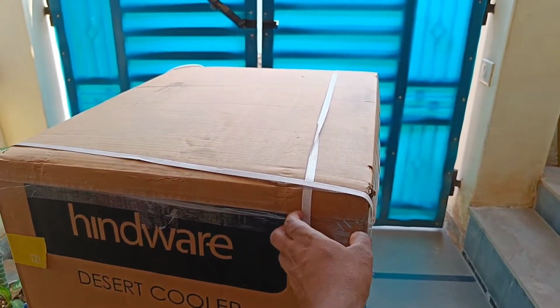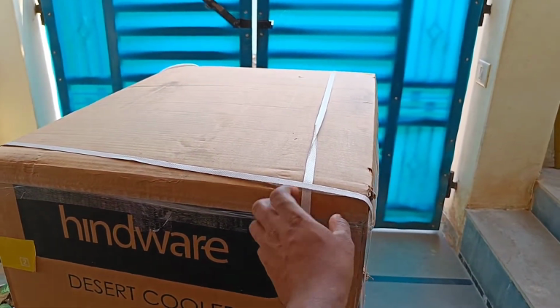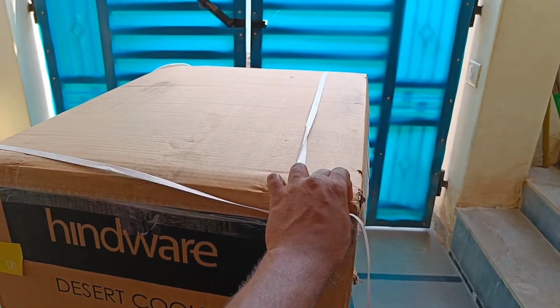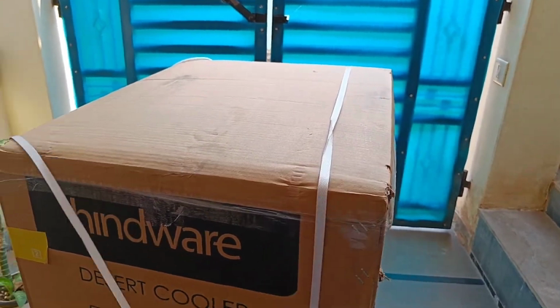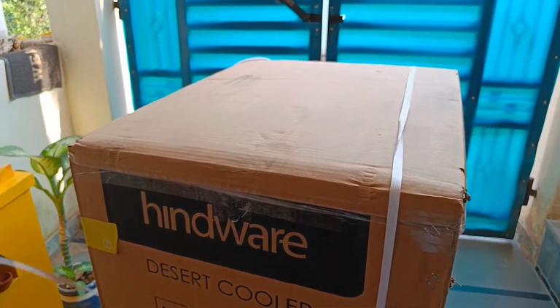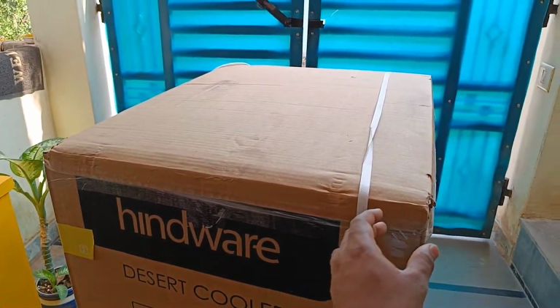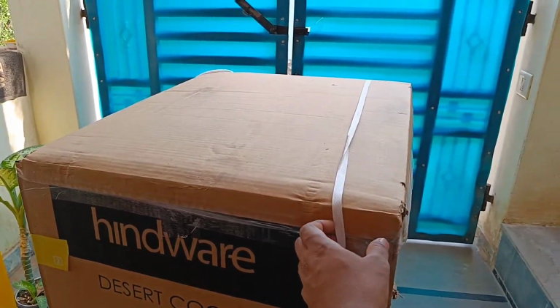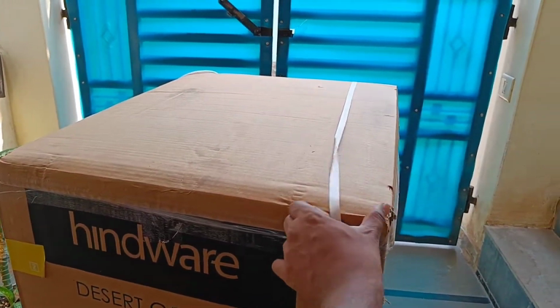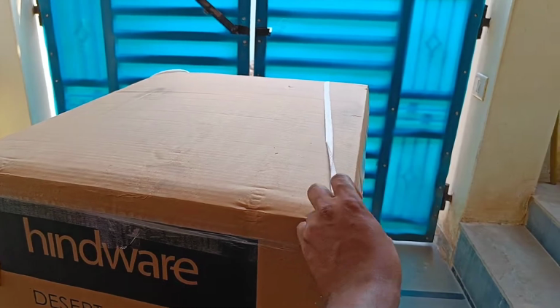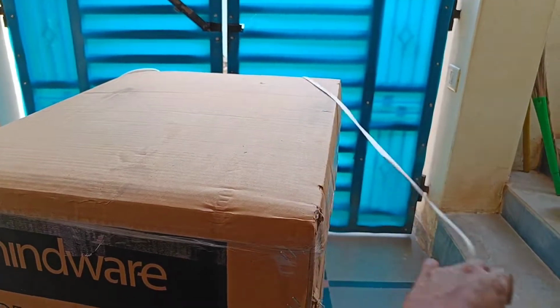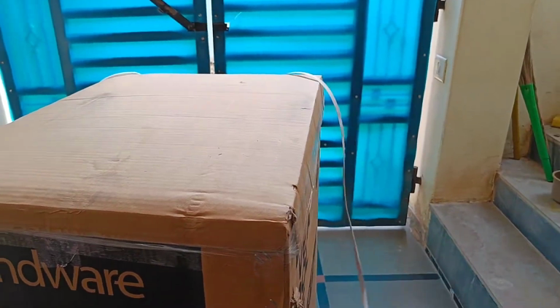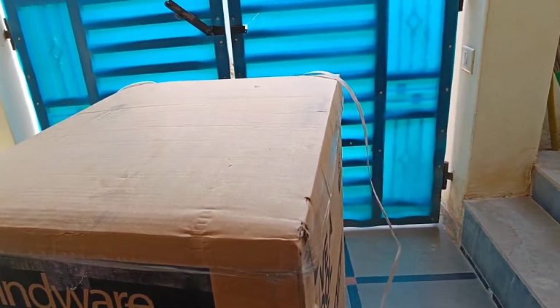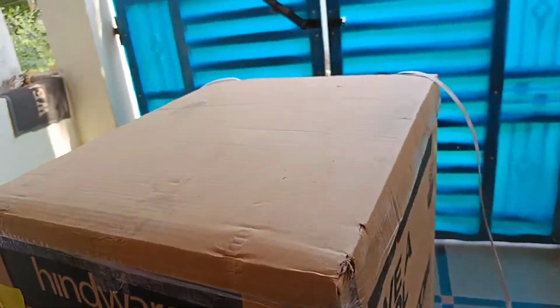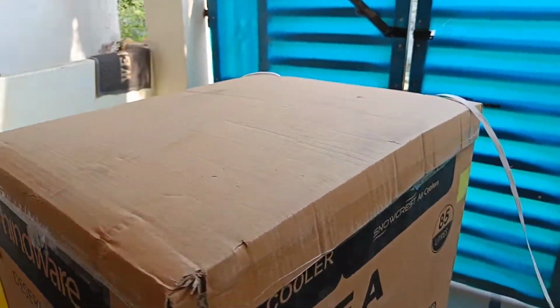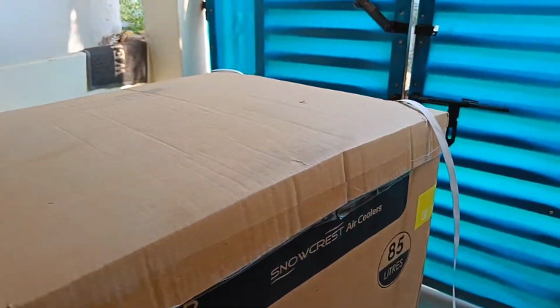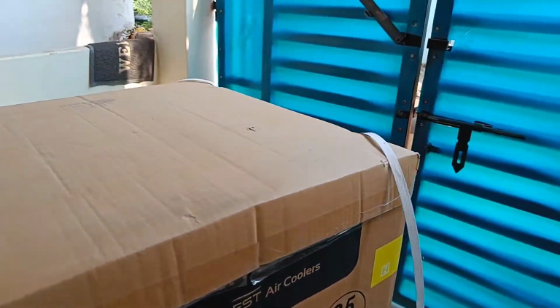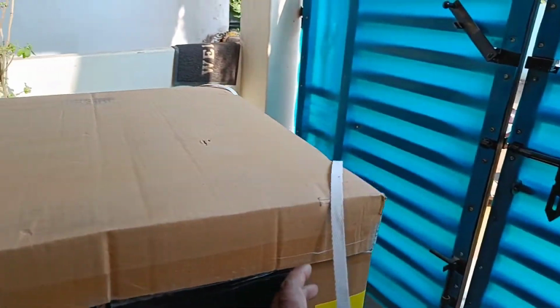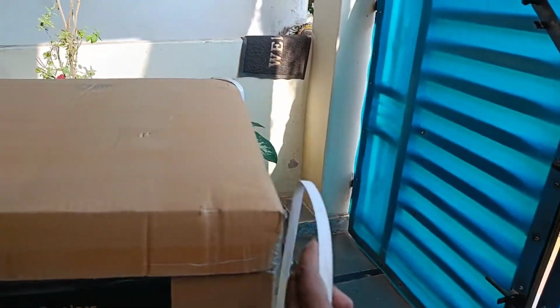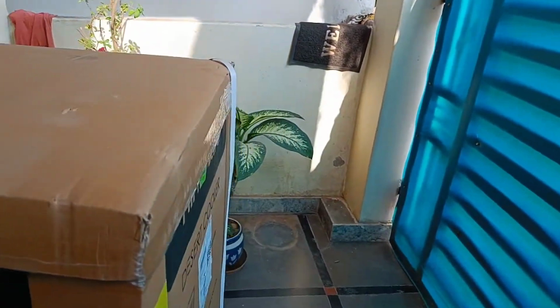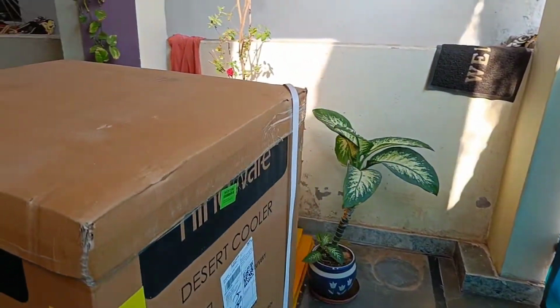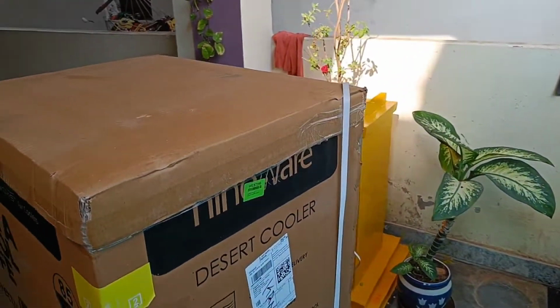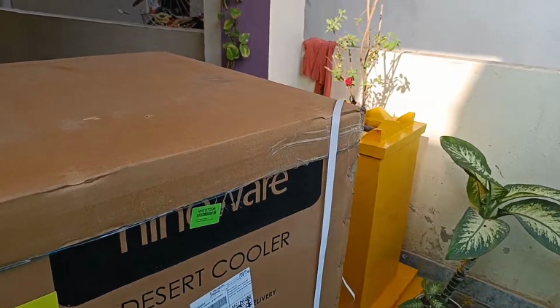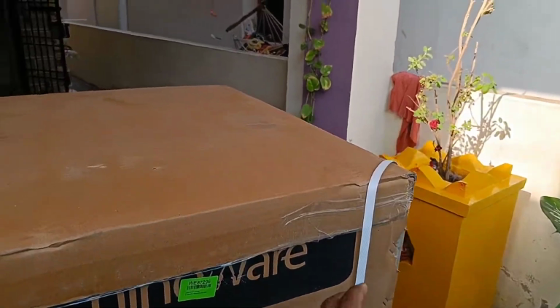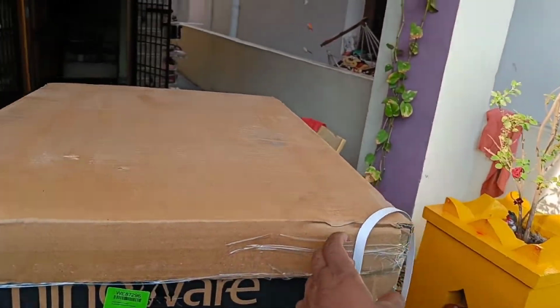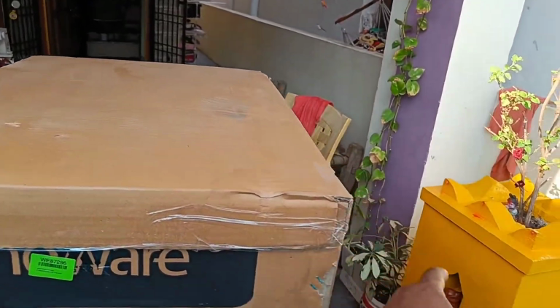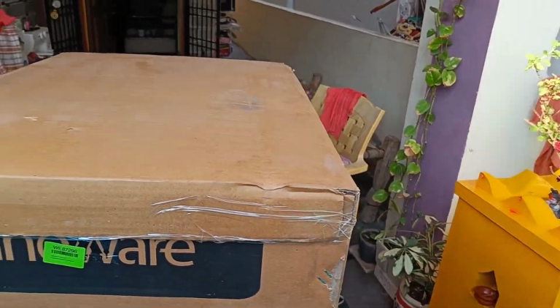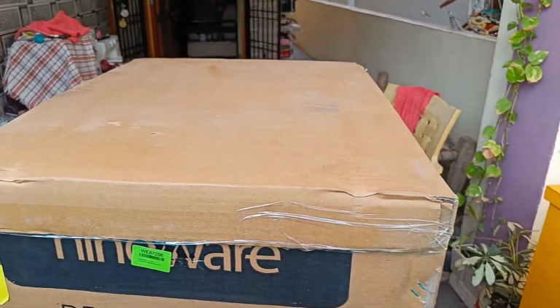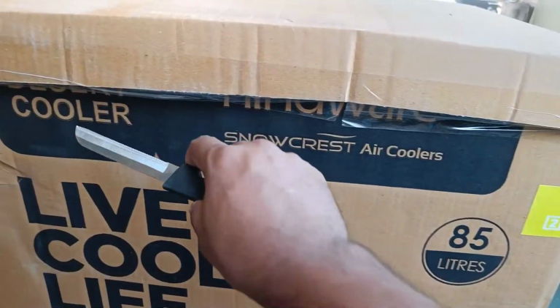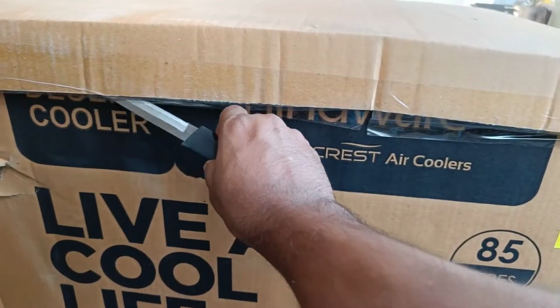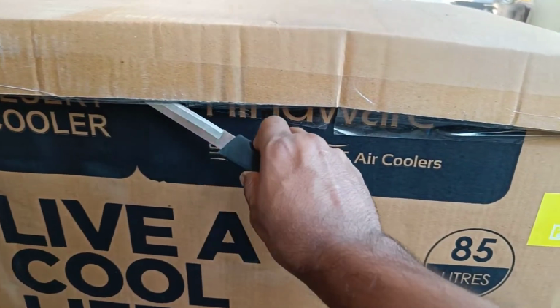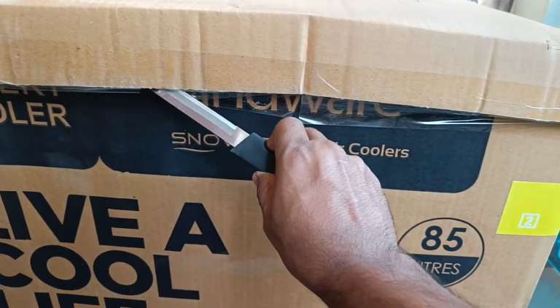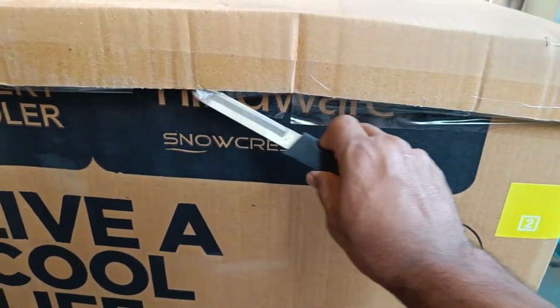So, quickly unboxing this for them. We have a lot of air coolers, we have a lot of specifications. I am going to use this. This is the 85L air cooler.